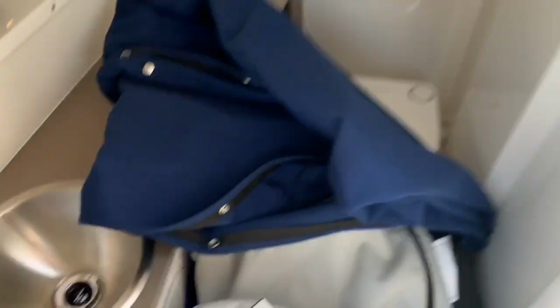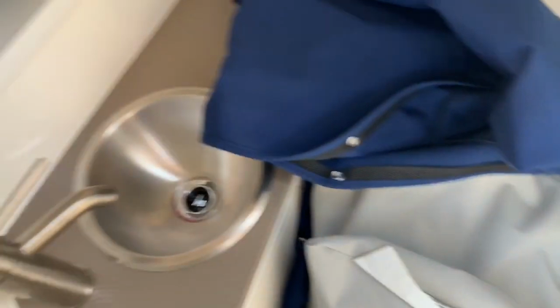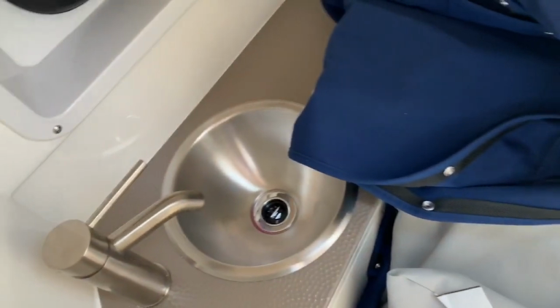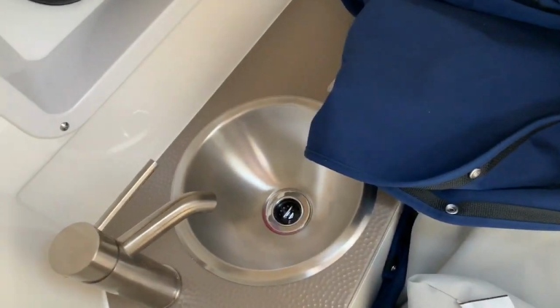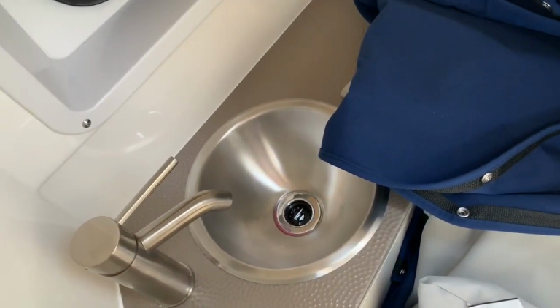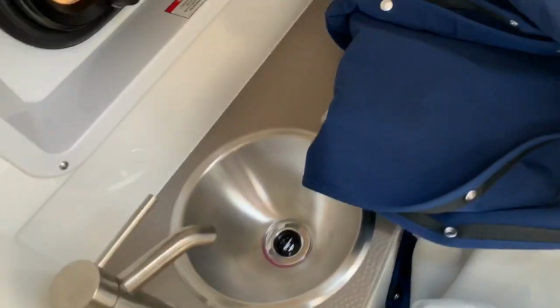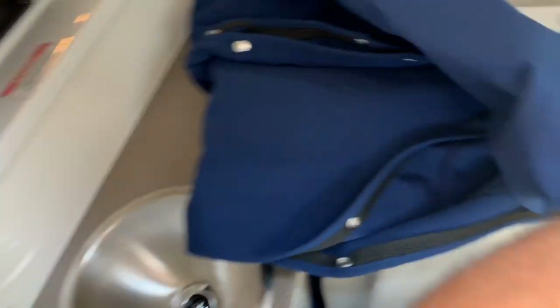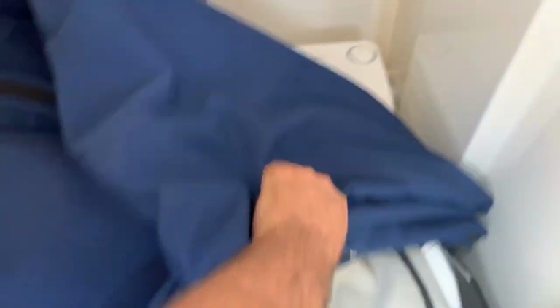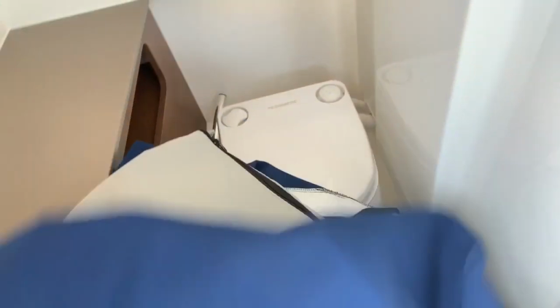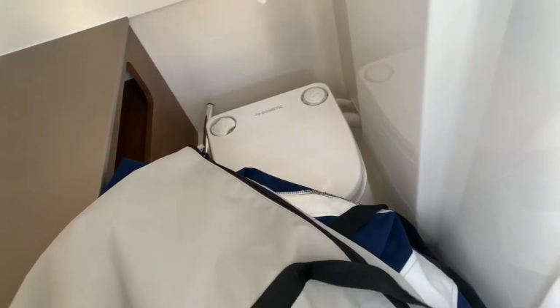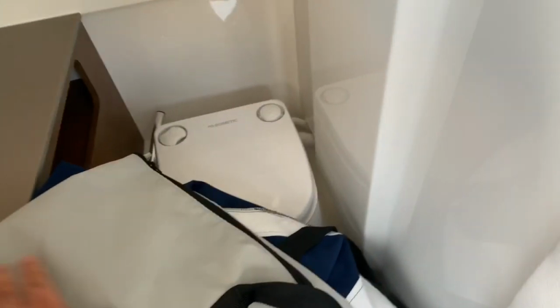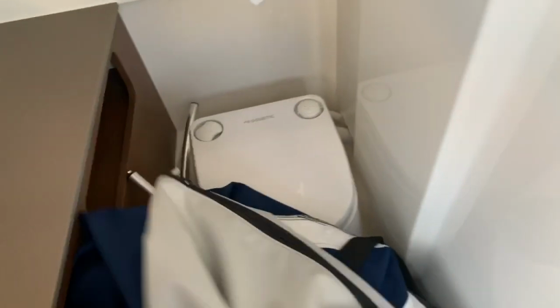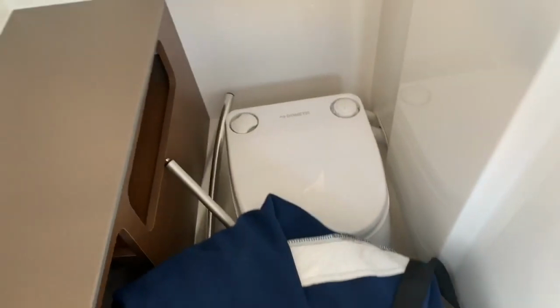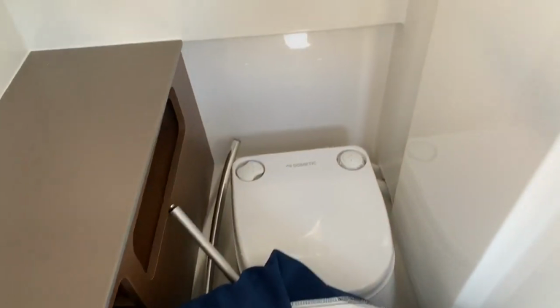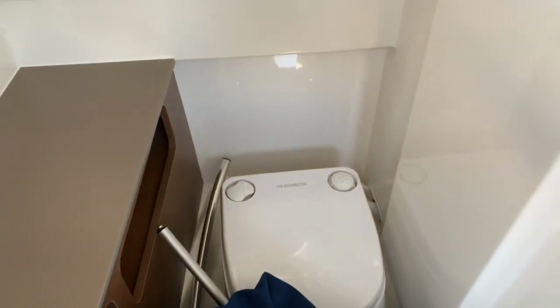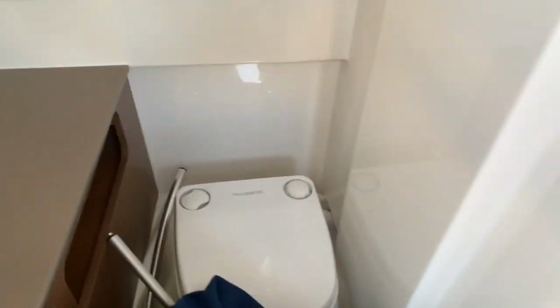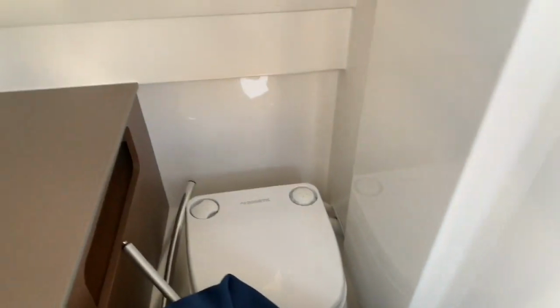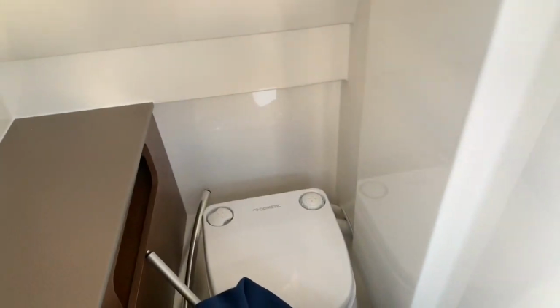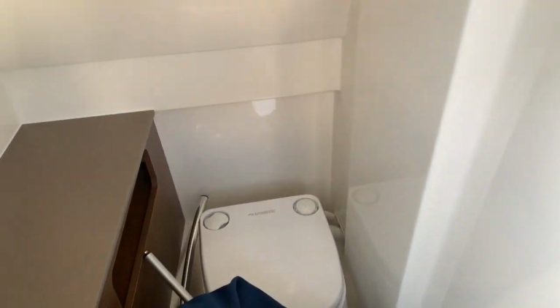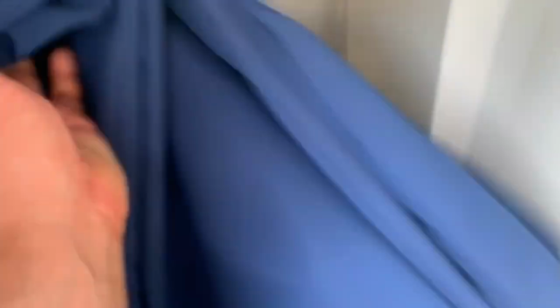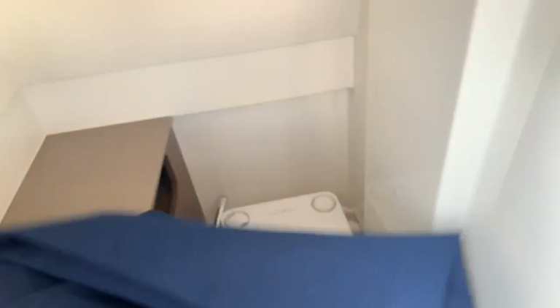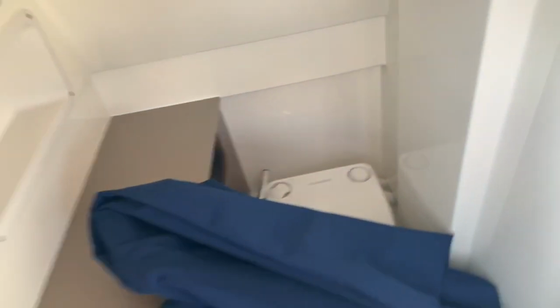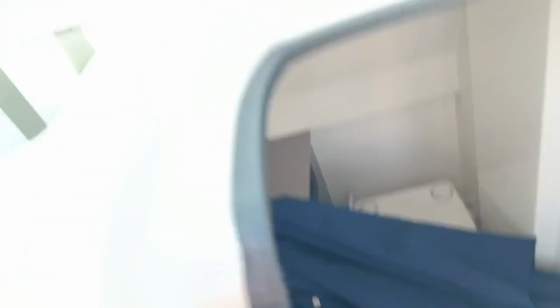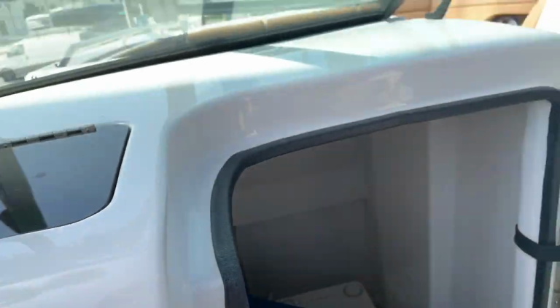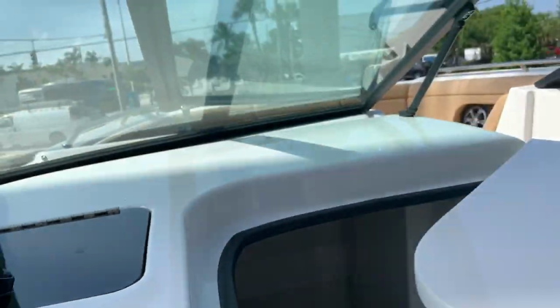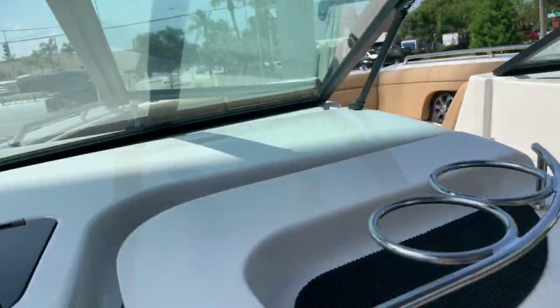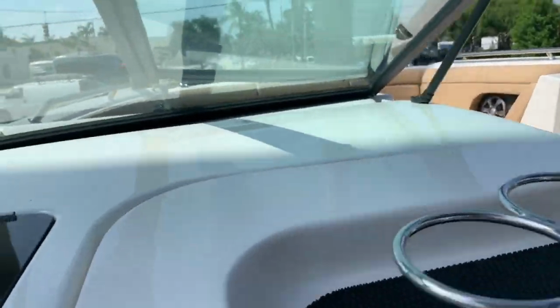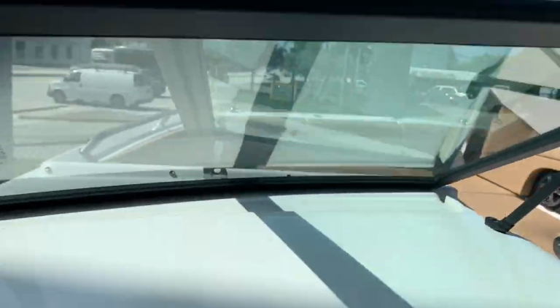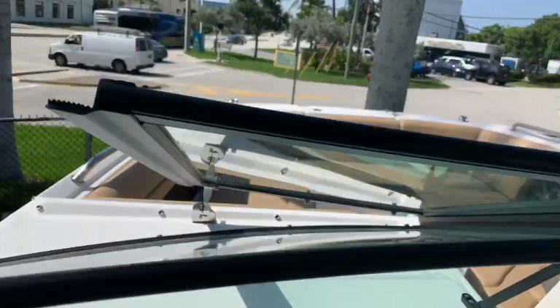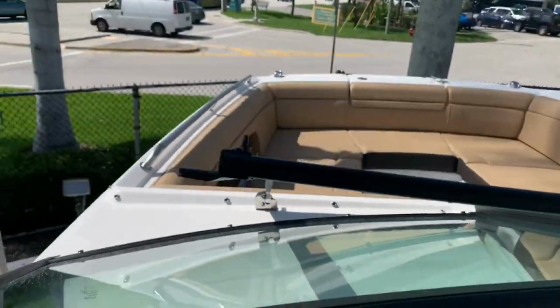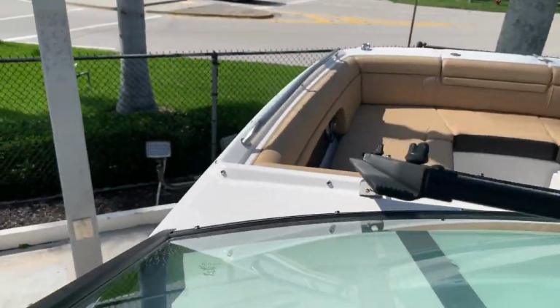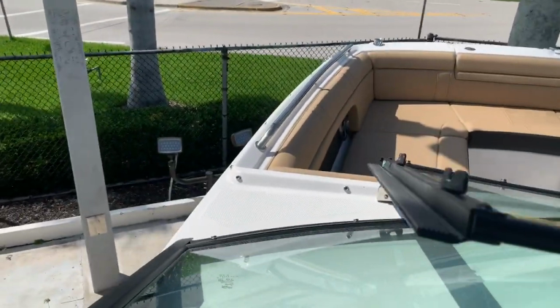Got a nice head compartment here with a fresh water sink and a marine pump-out toilet, so you don't have to carry waste away — you can just go to the dock and use the pump-out on this boat.